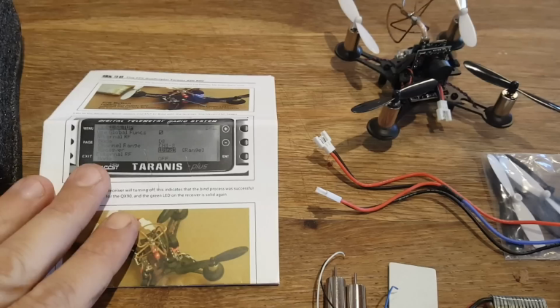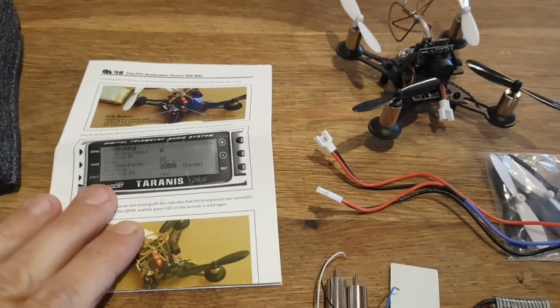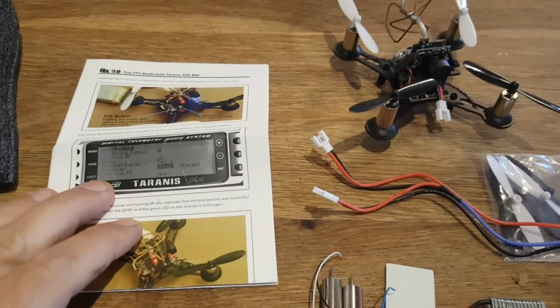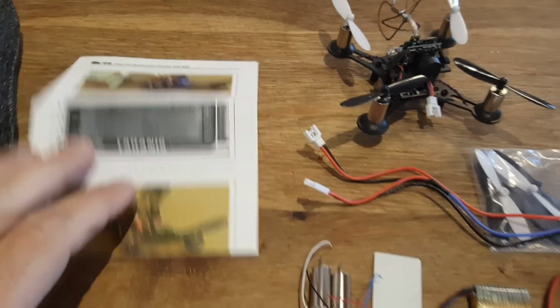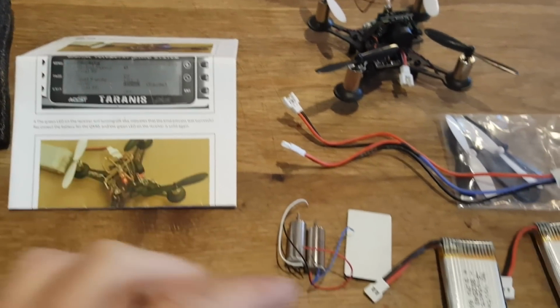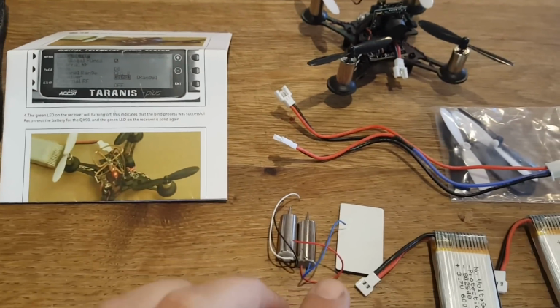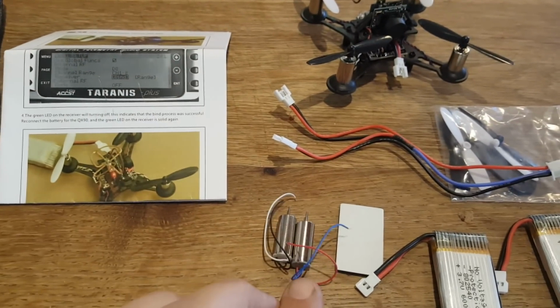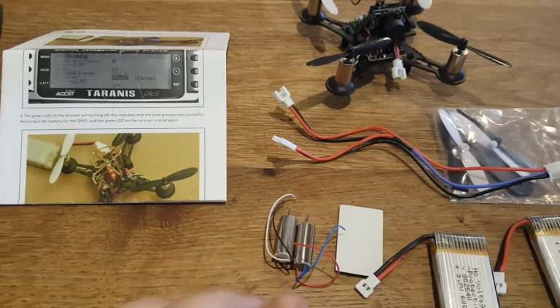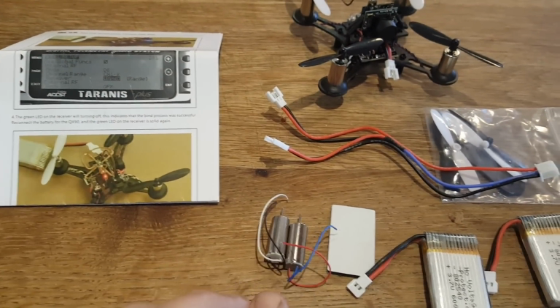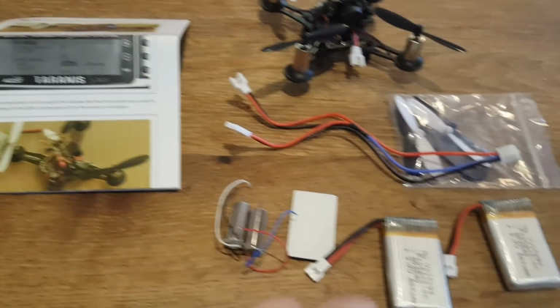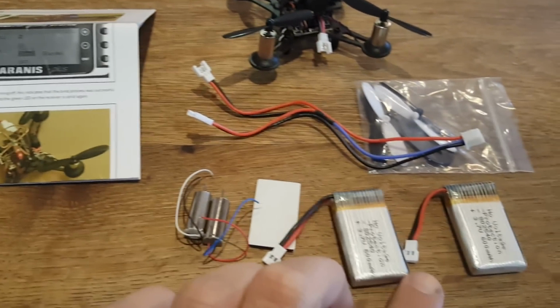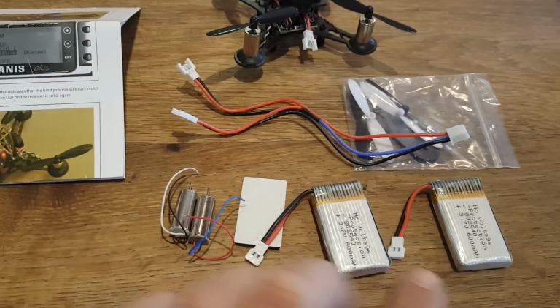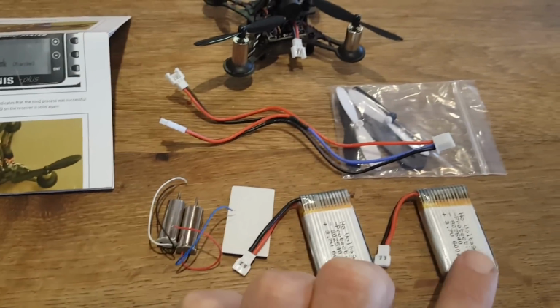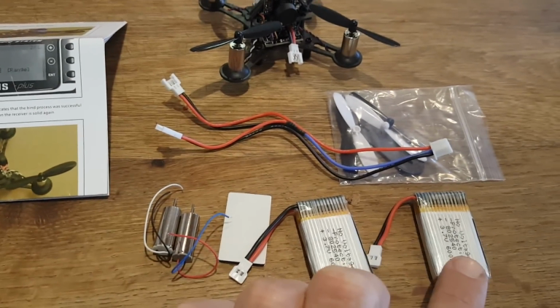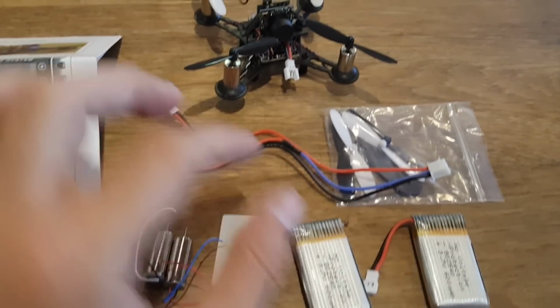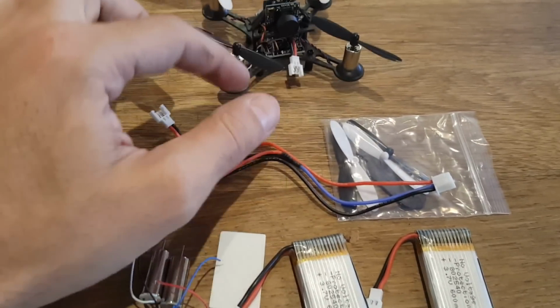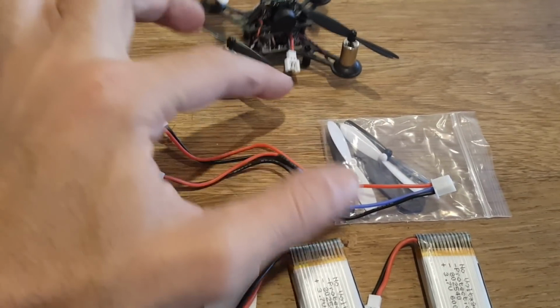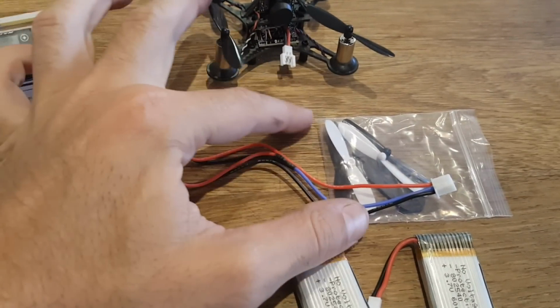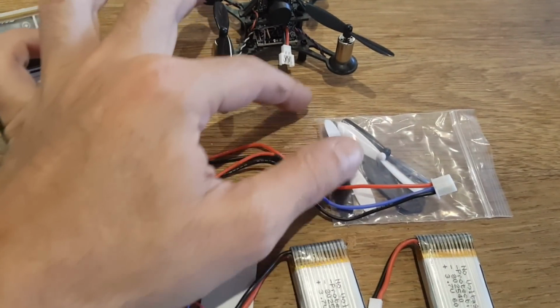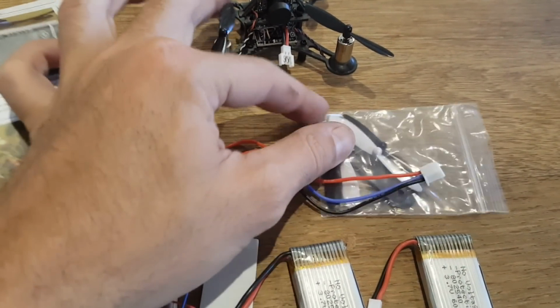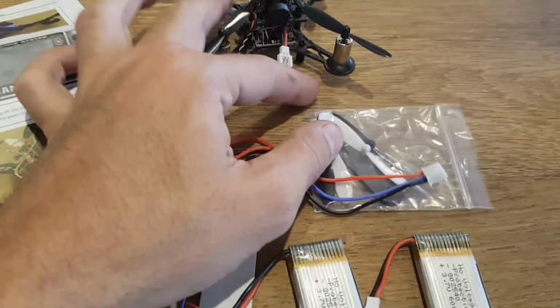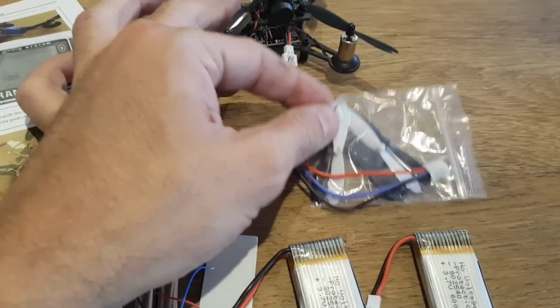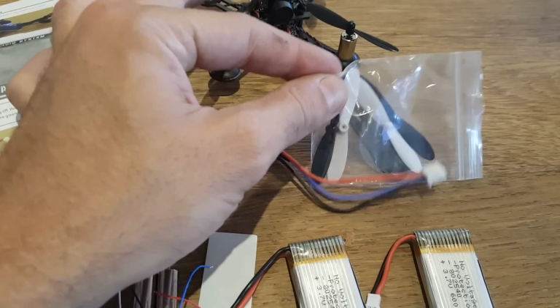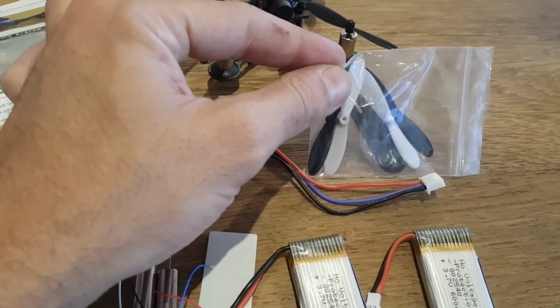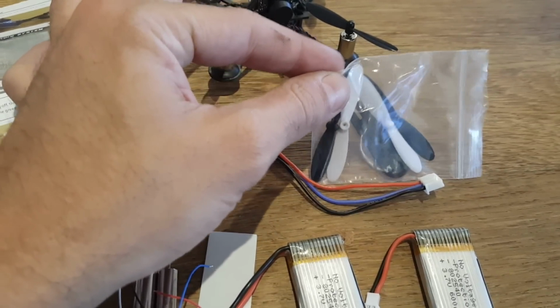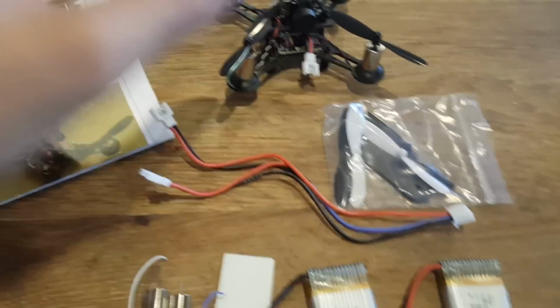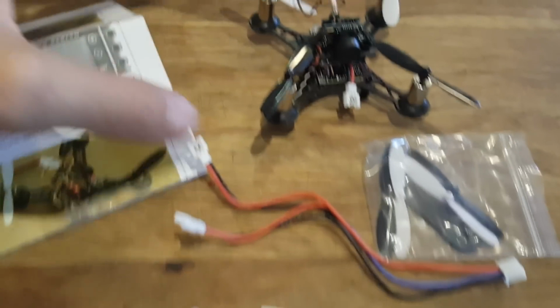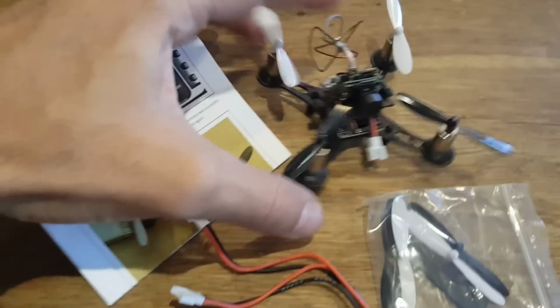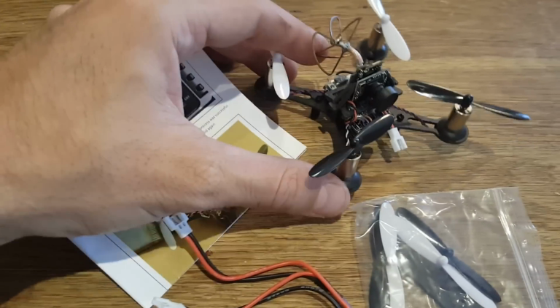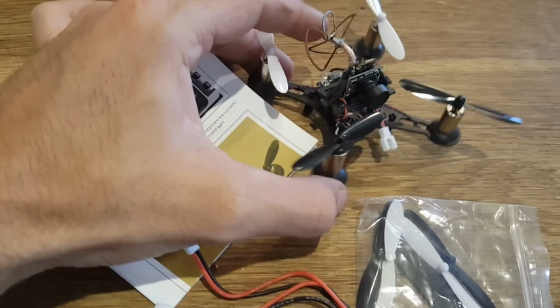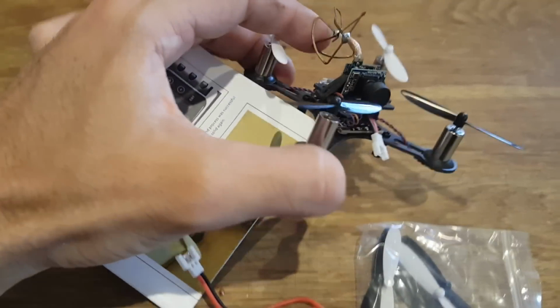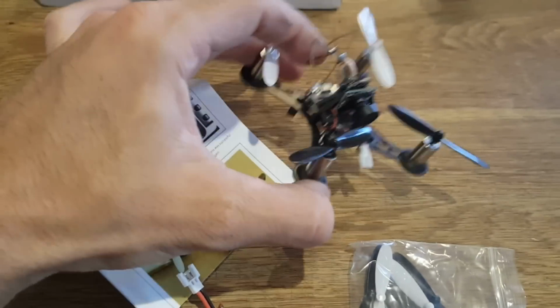Inside the box you're getting the instruction manual, two spare motors, two 600 mAh batteries, extra propellers, a propeller extractor, and of course the quadcopter itself.